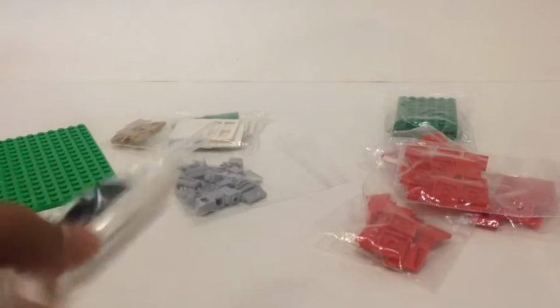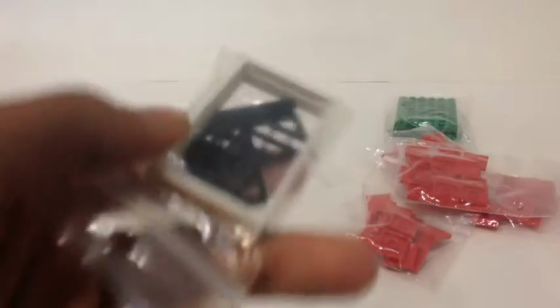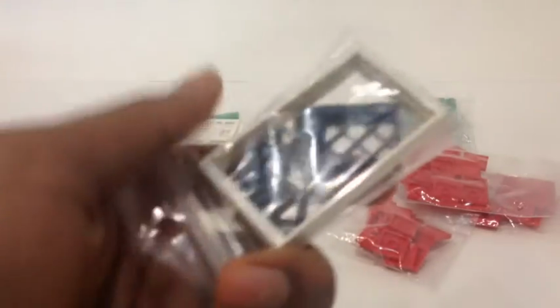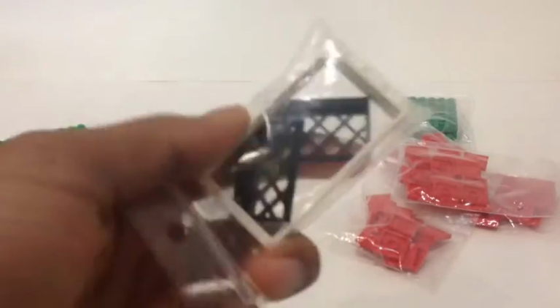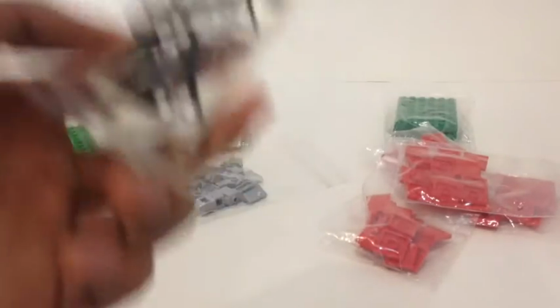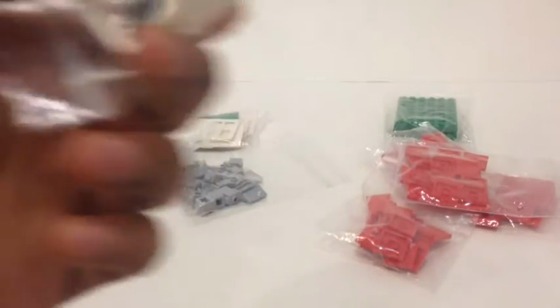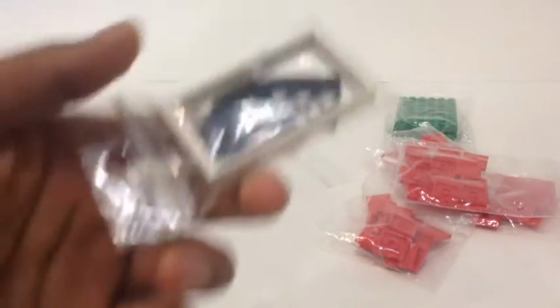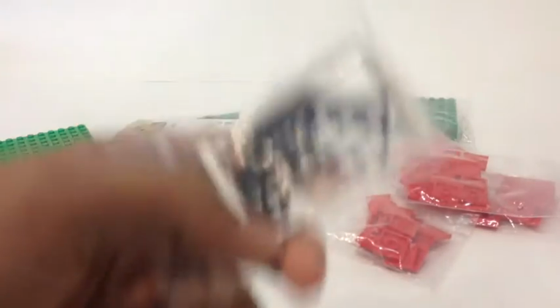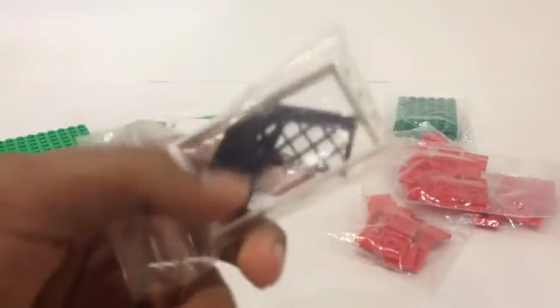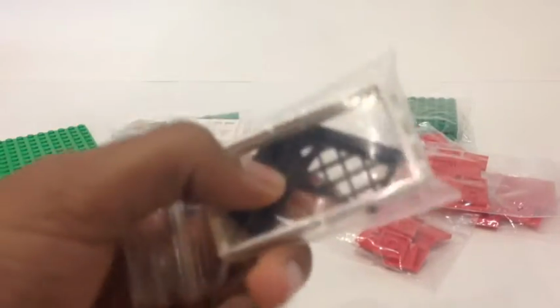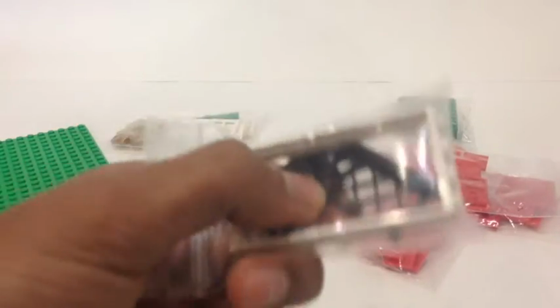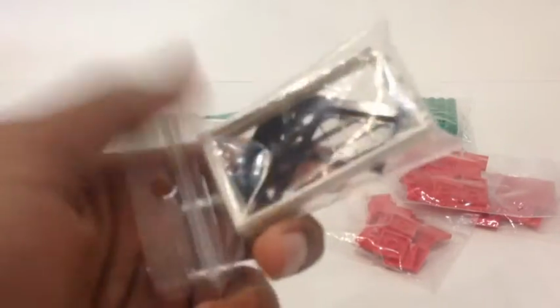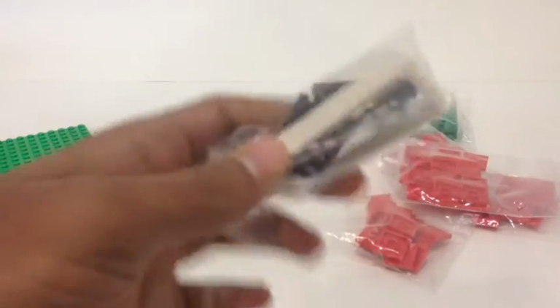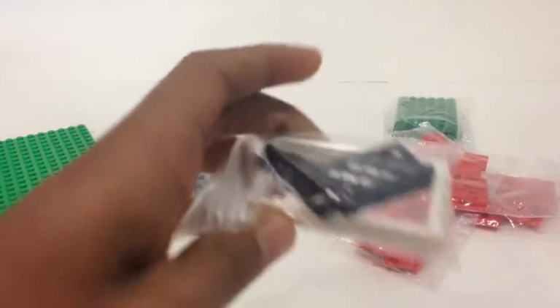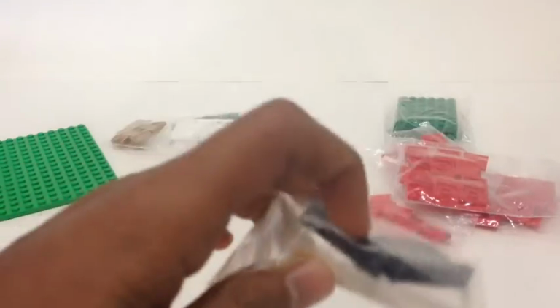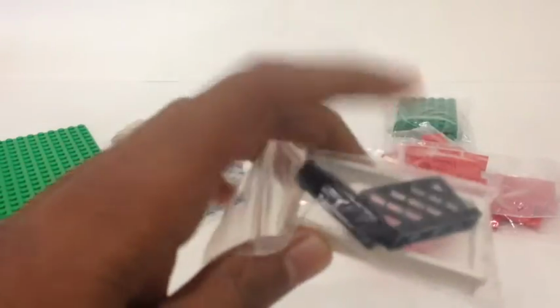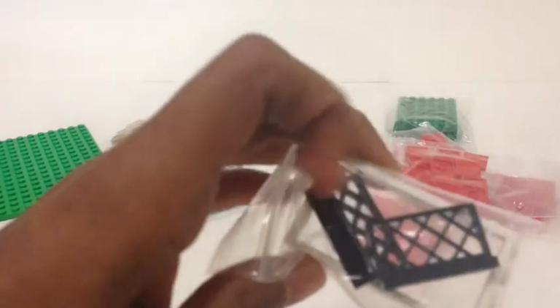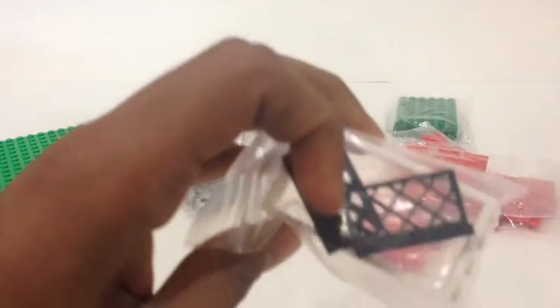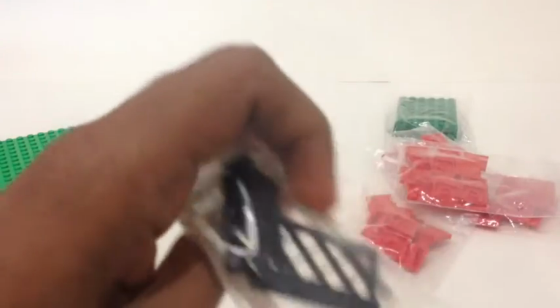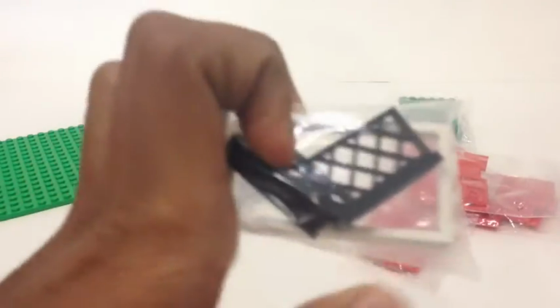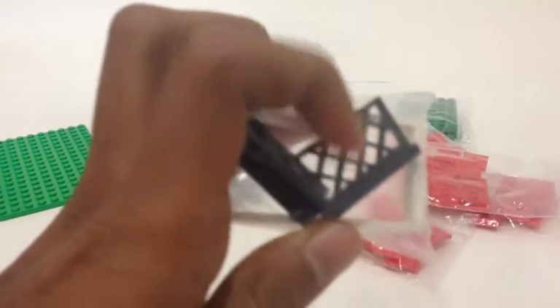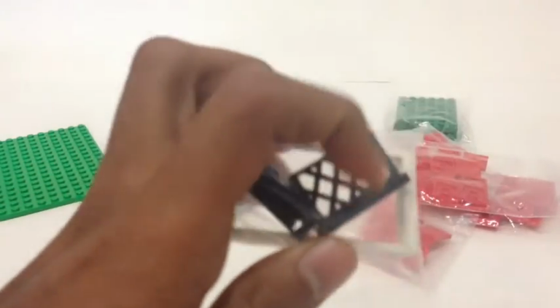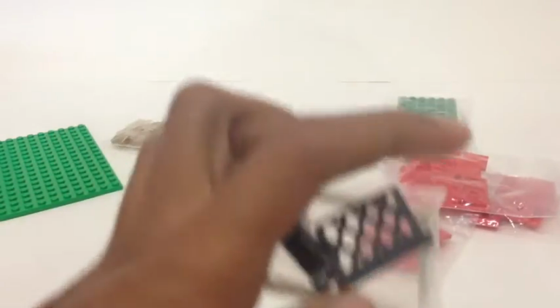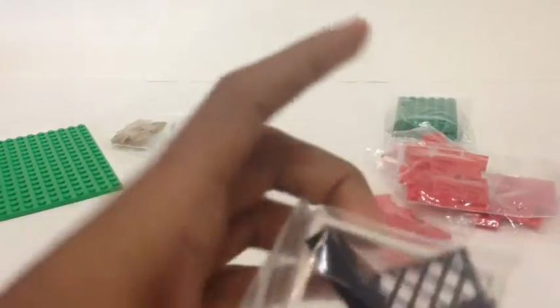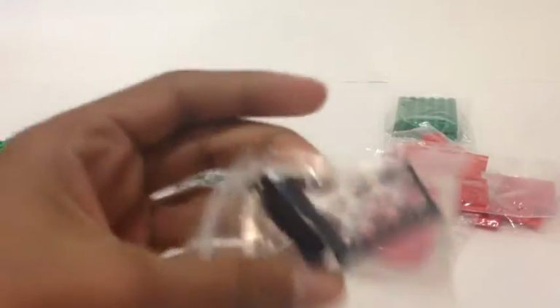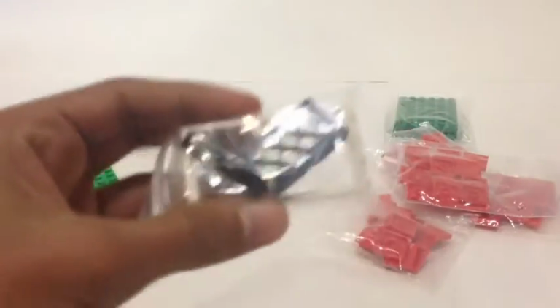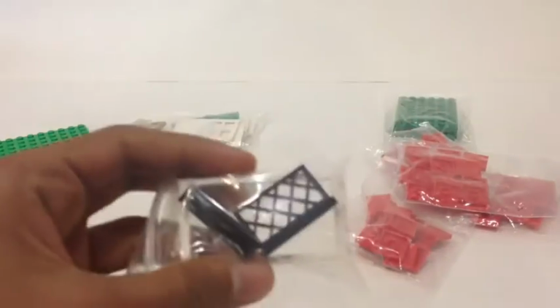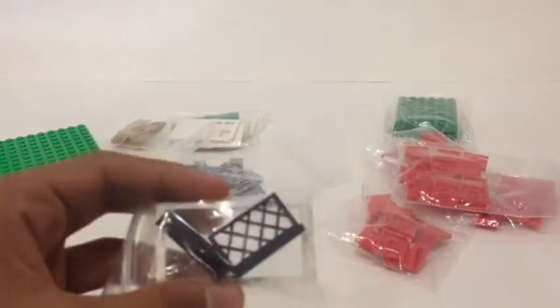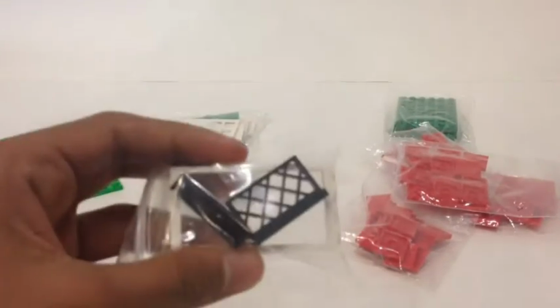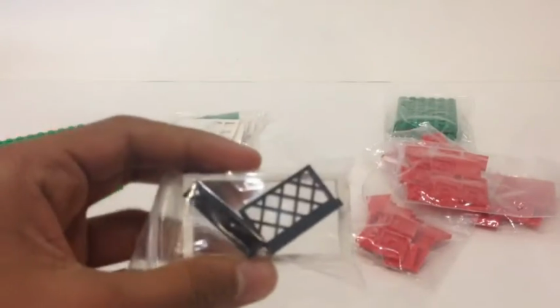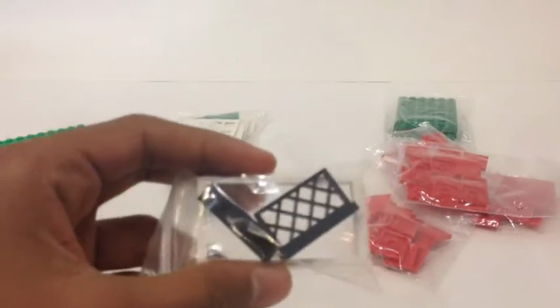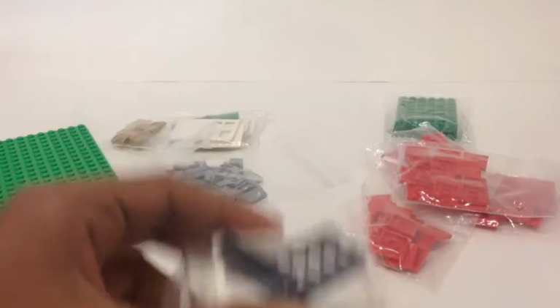Then I got this — the store only had one door frame so I picked that up. And then a couple more of these railing pieces because the previous amount was too short, so now I can finish off that third floor.